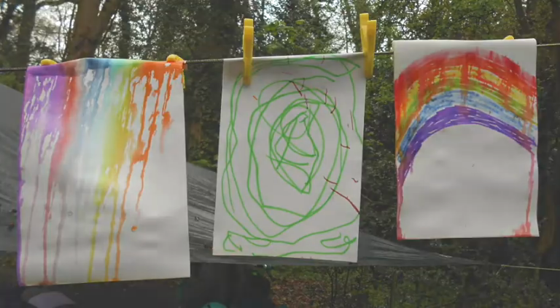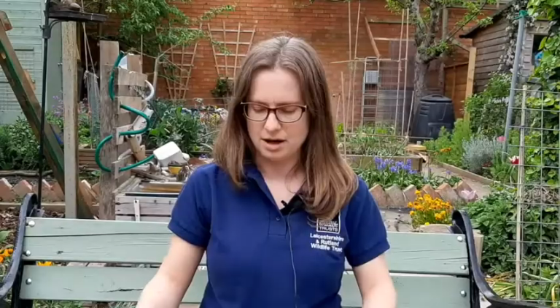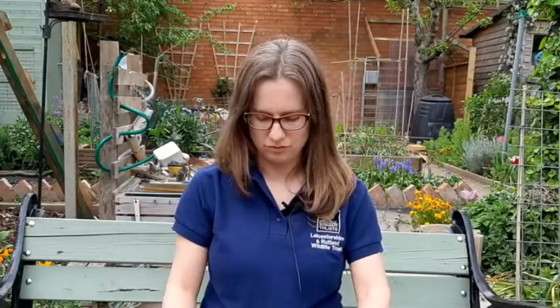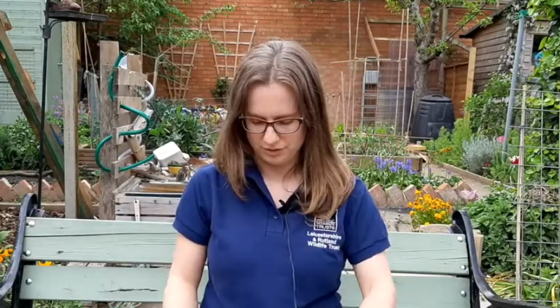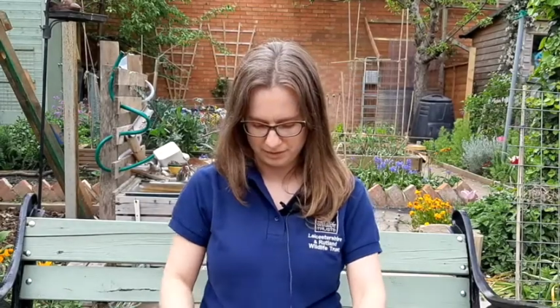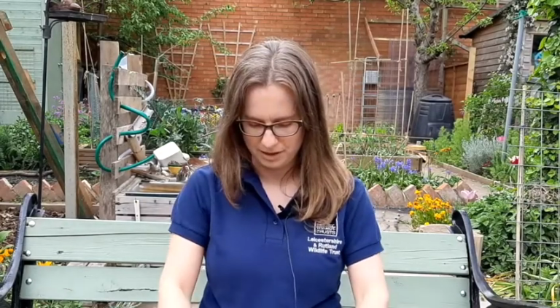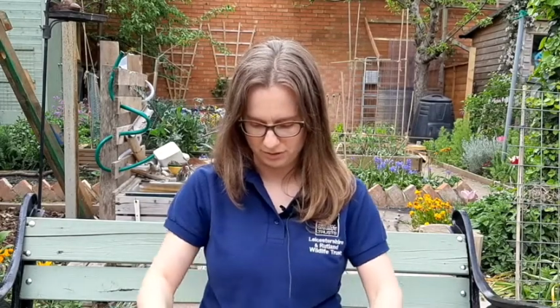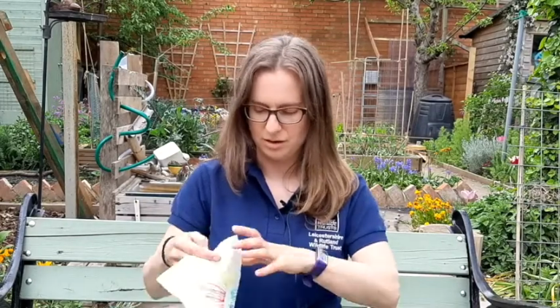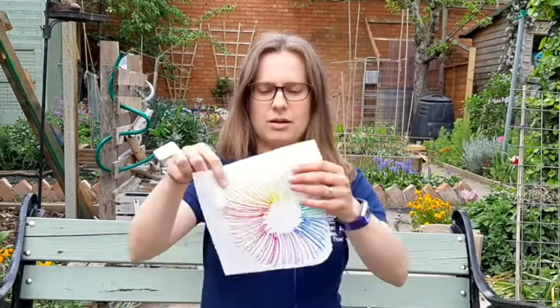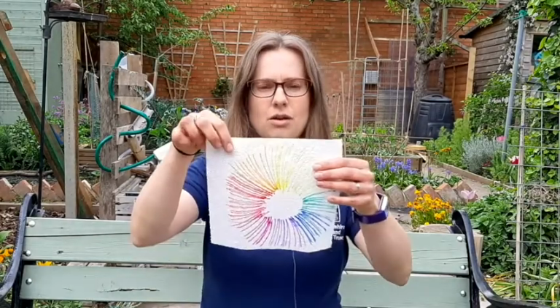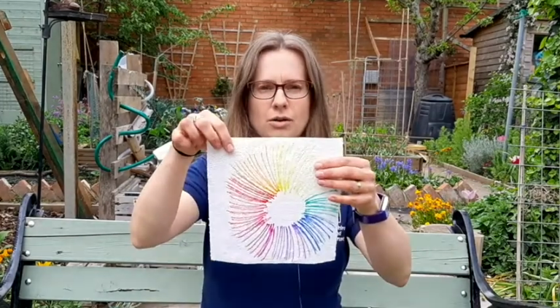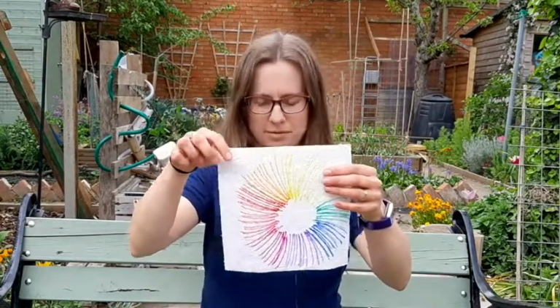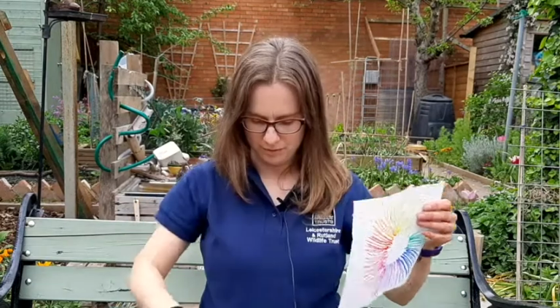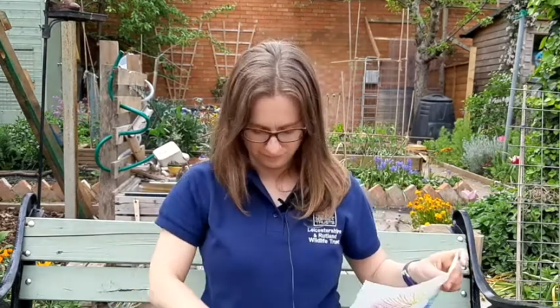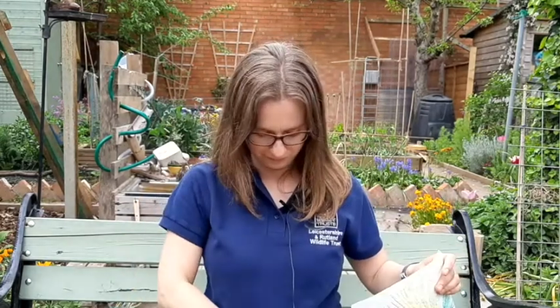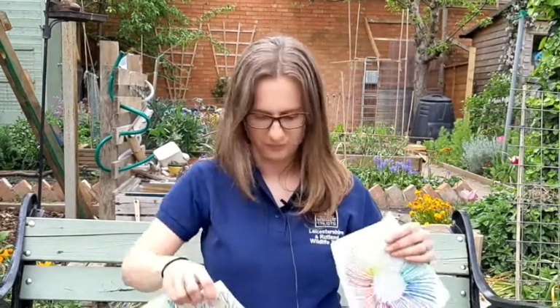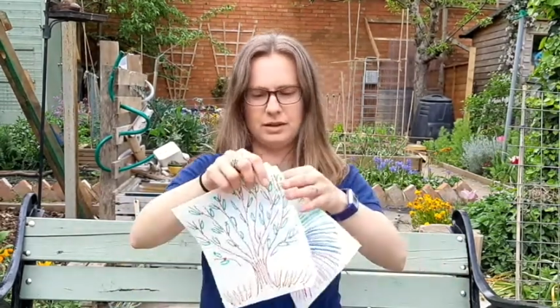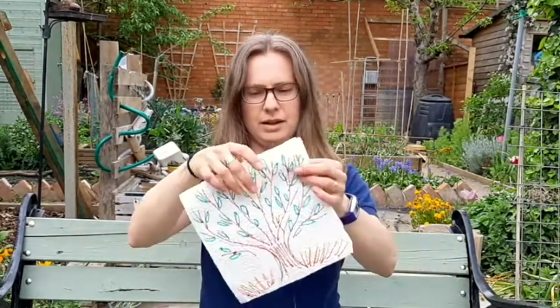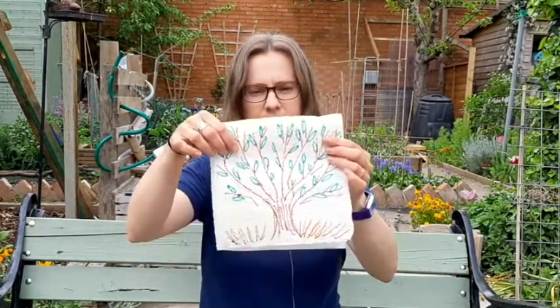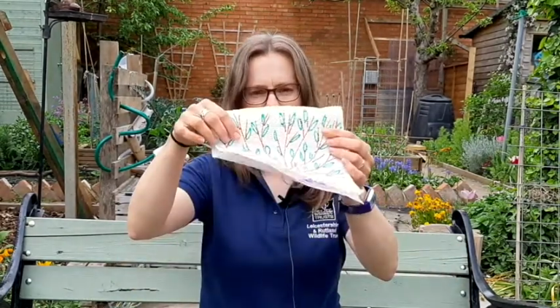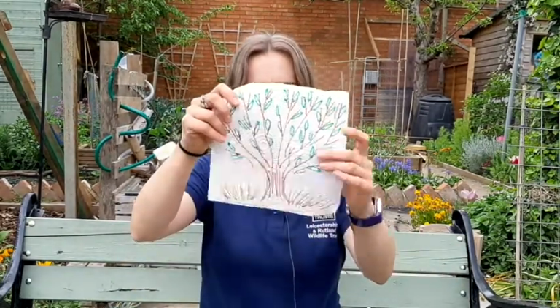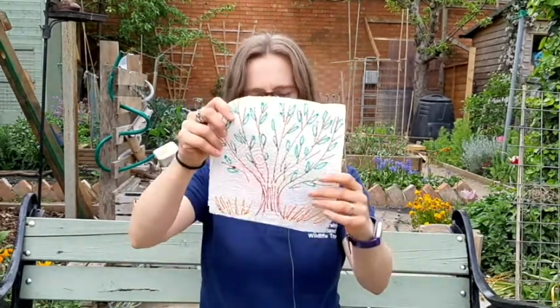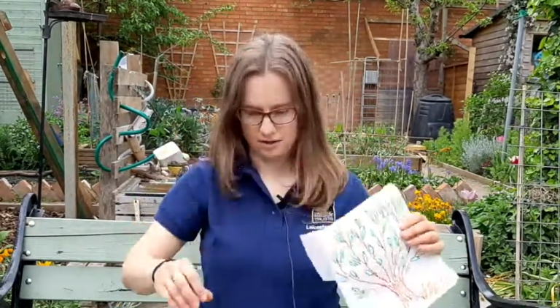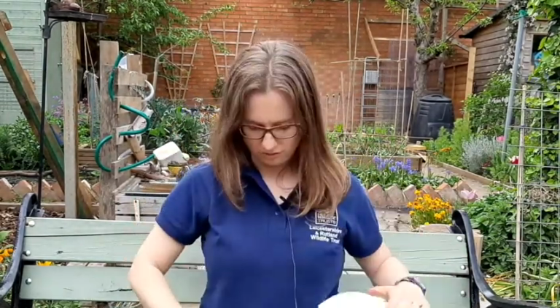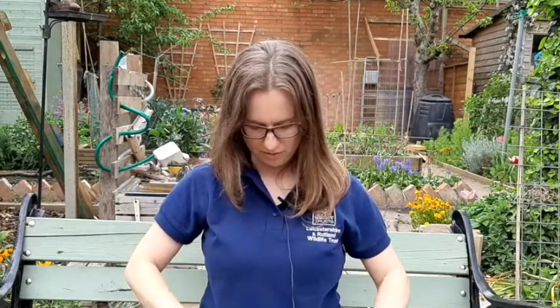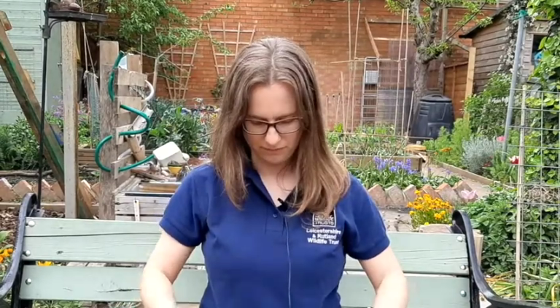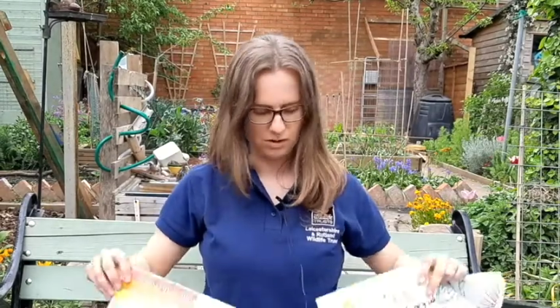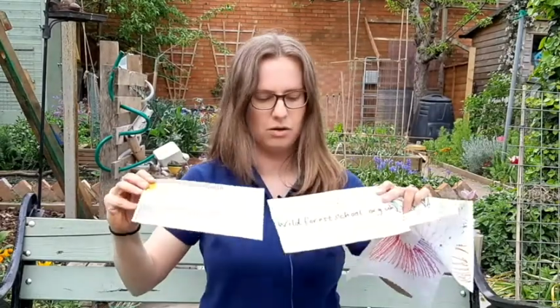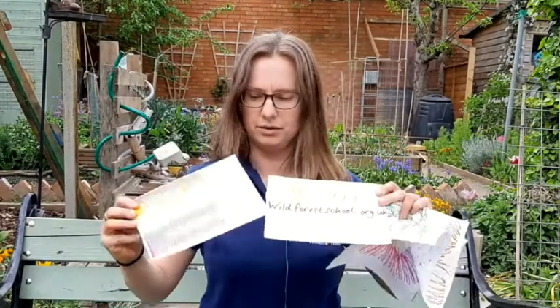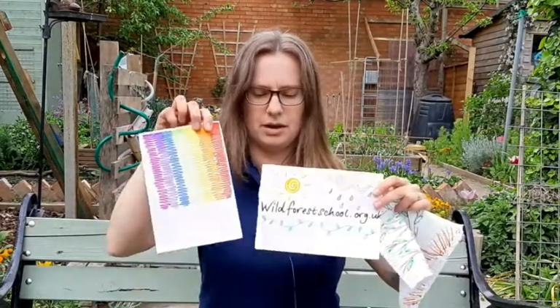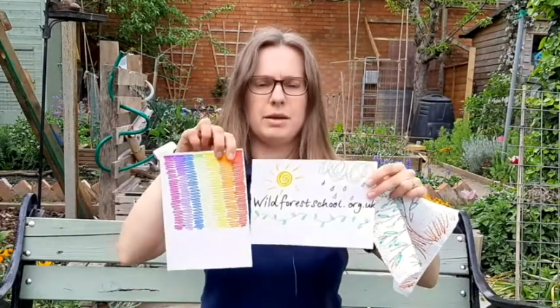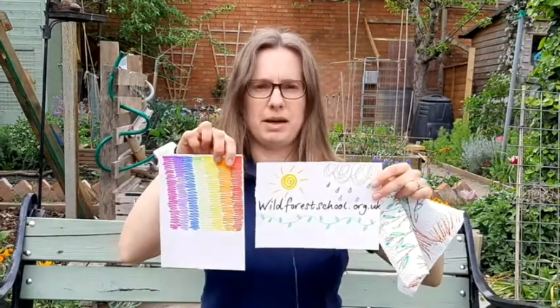I have drawn some patterns and pictures on paper towel like these, and also on bits of paper.